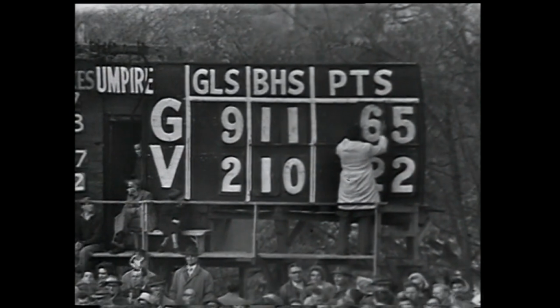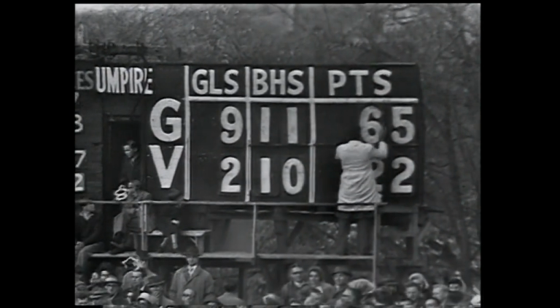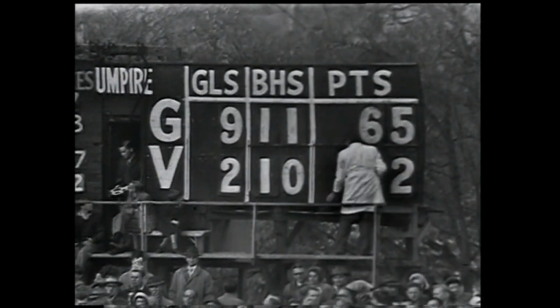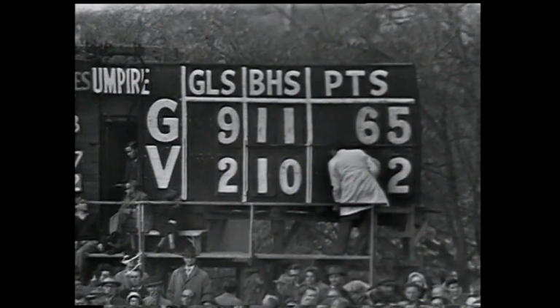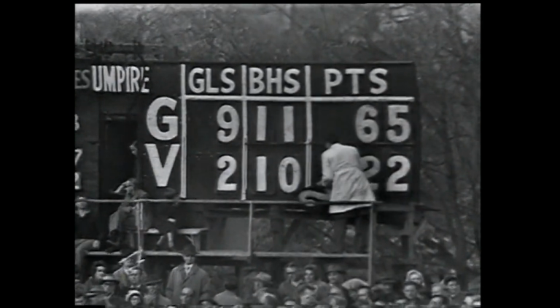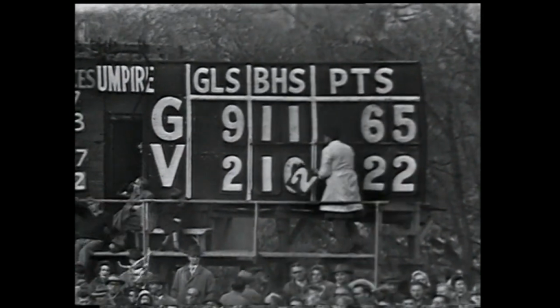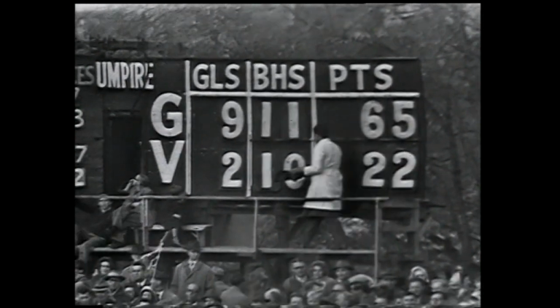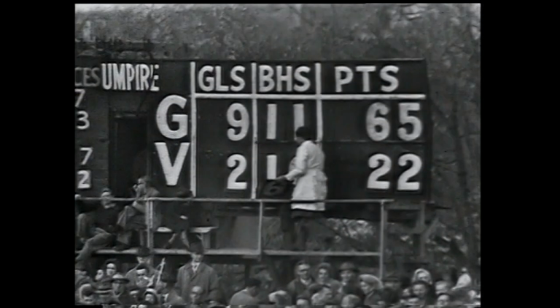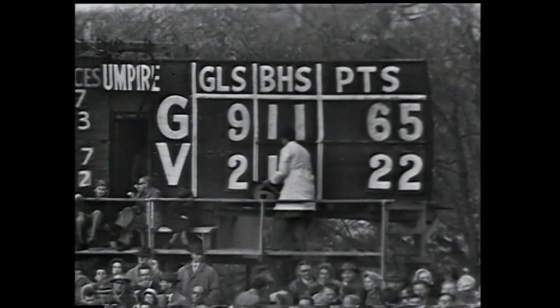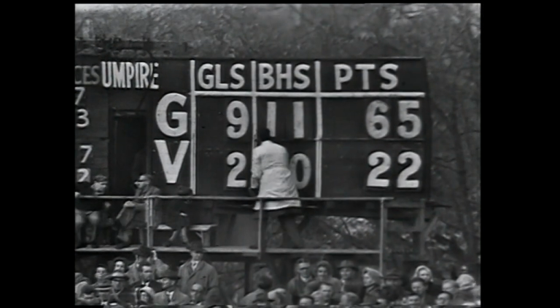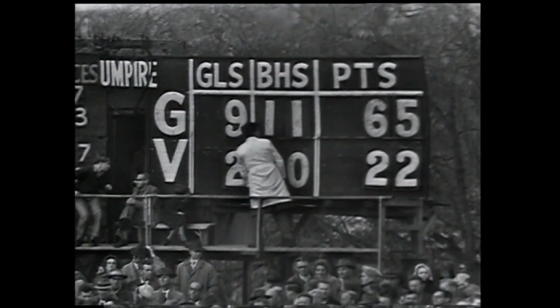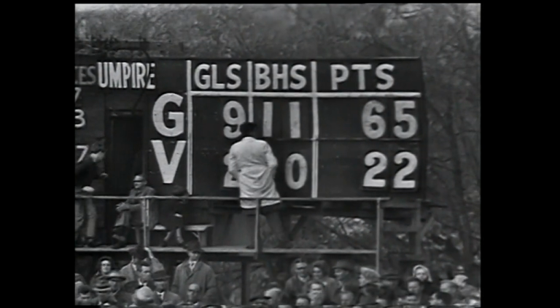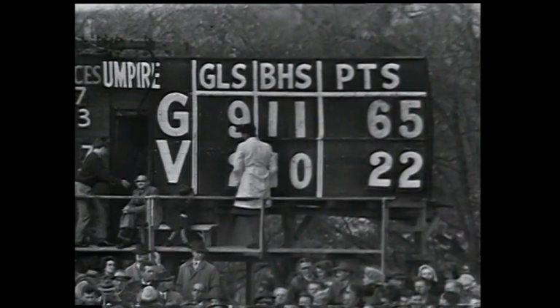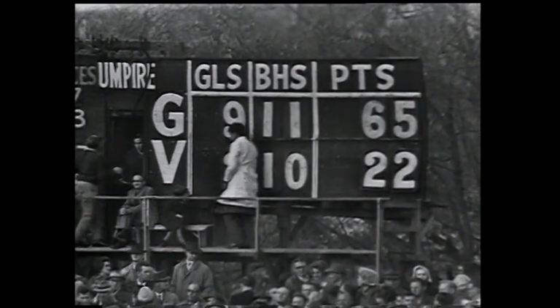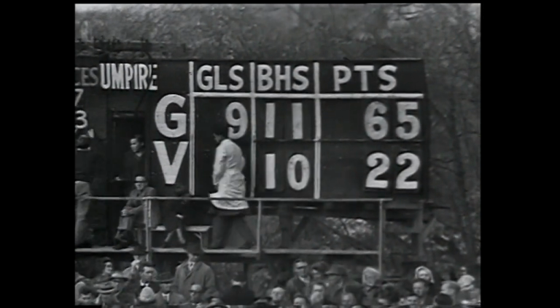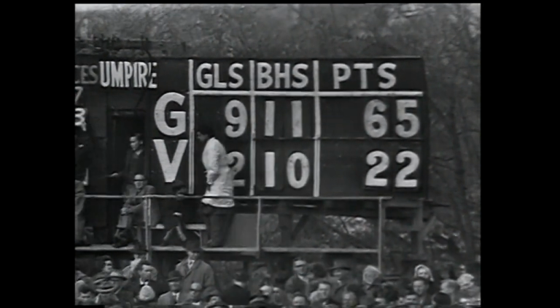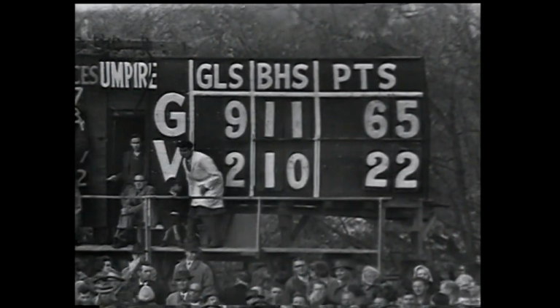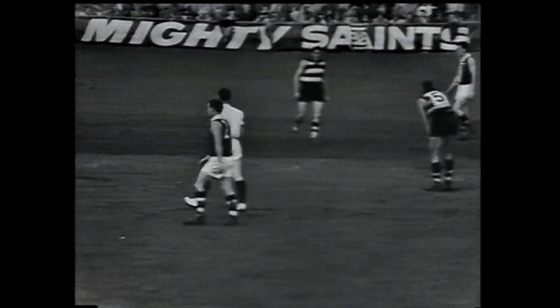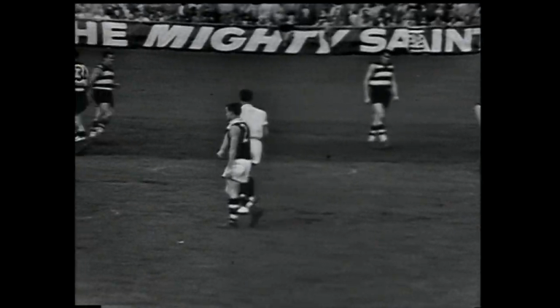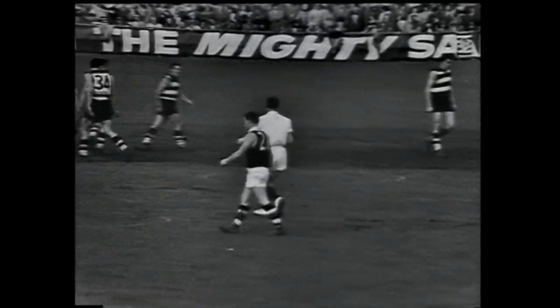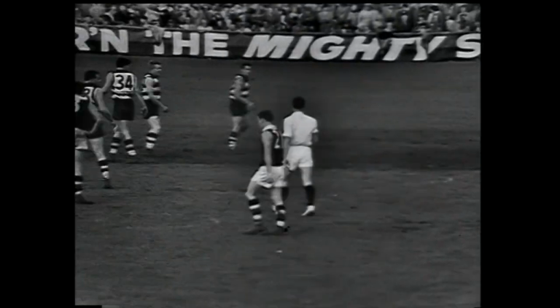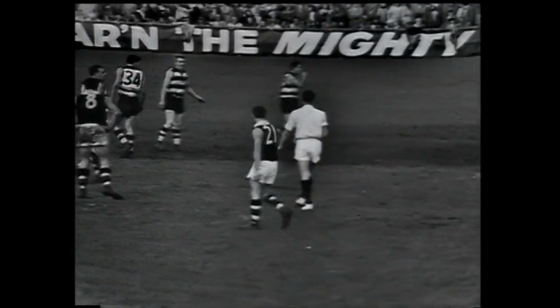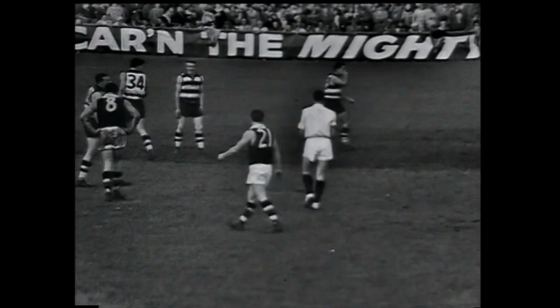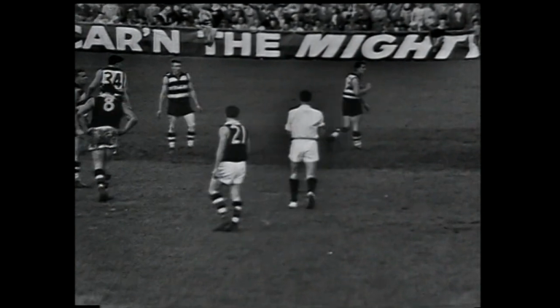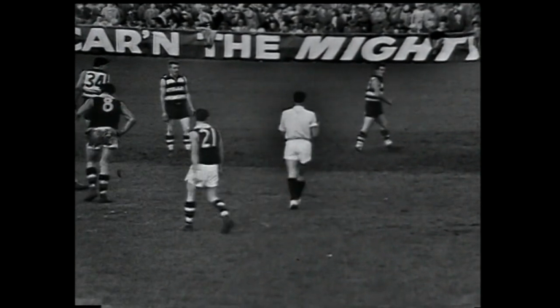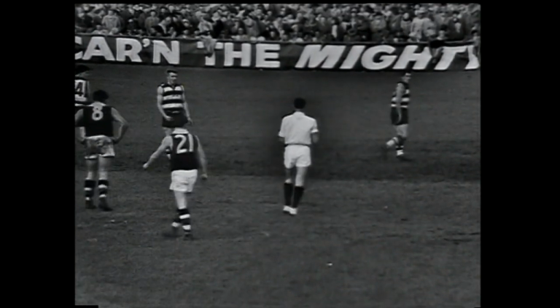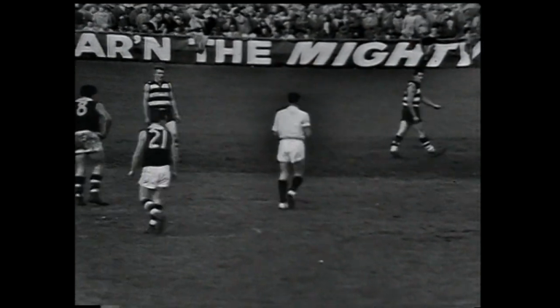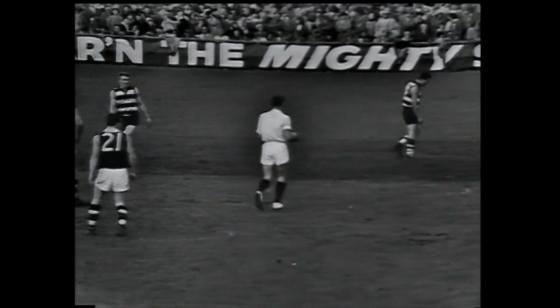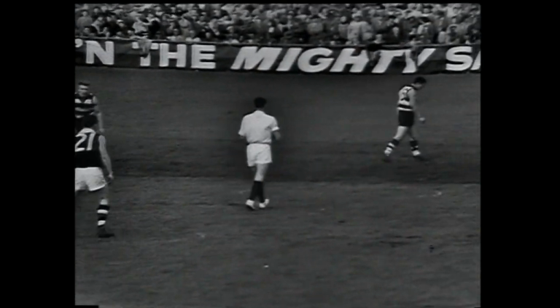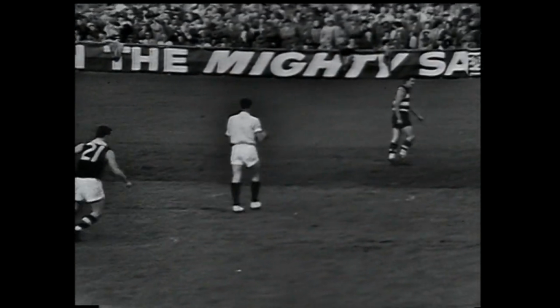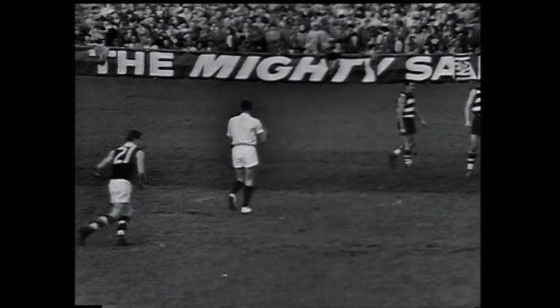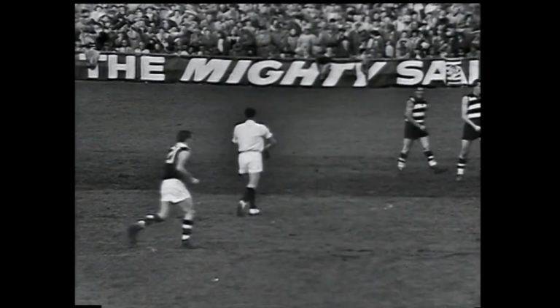There's the score: 9-11, 65 to St Kilda 2-10, 22. It tells its own story. Since quarter time, St Kilda have been outclassed by Geelong who are showing premiership football.